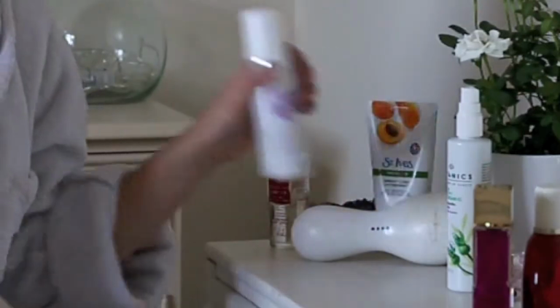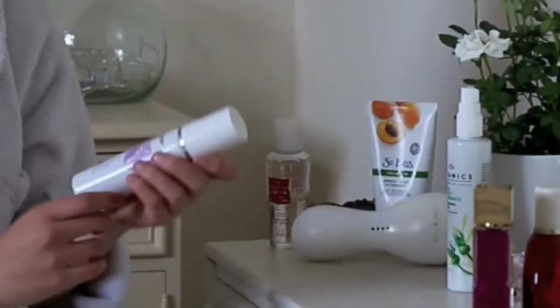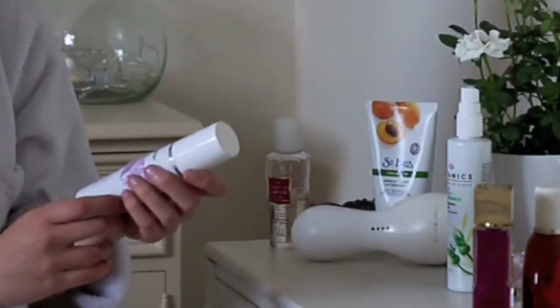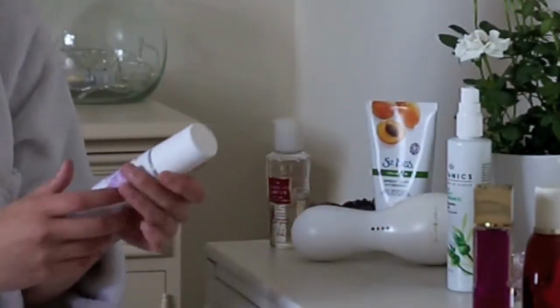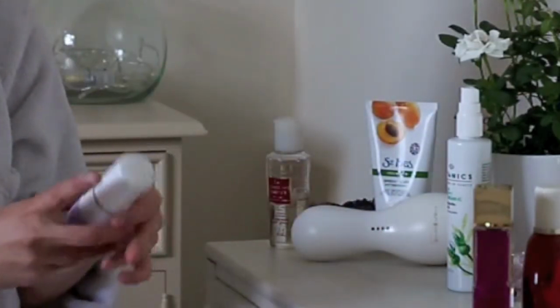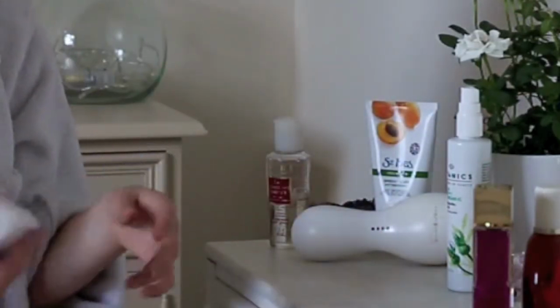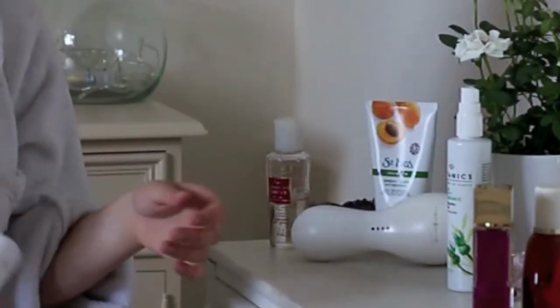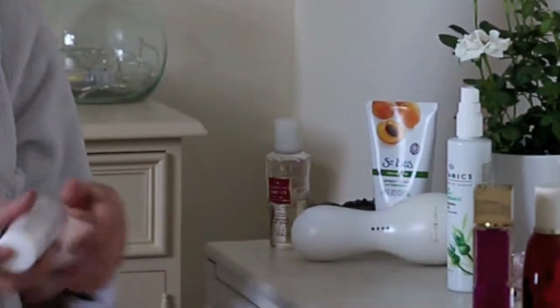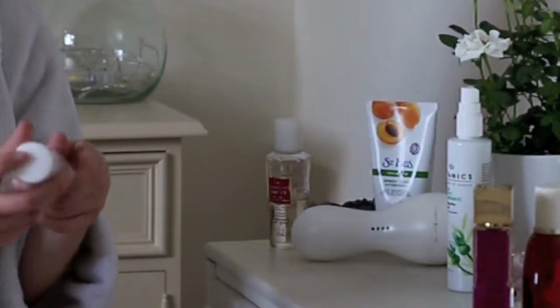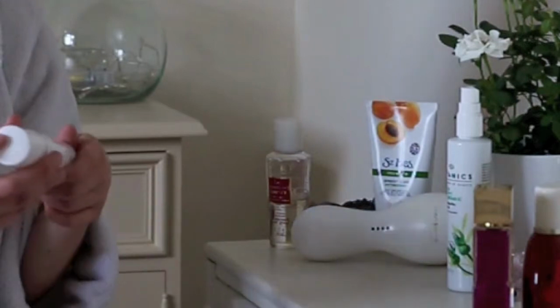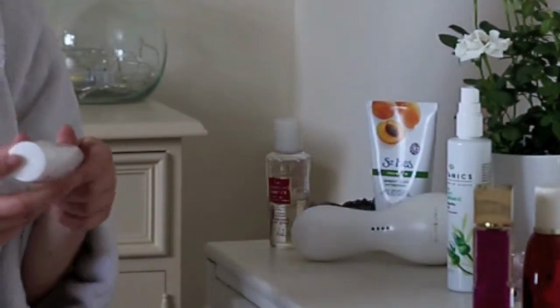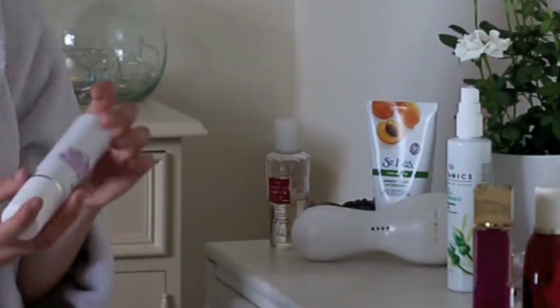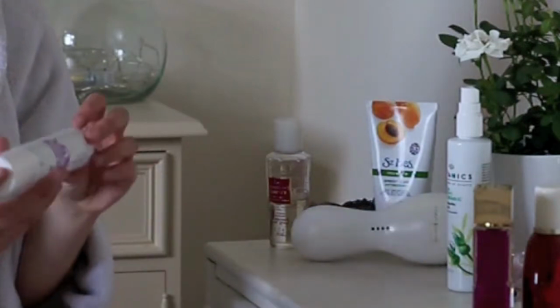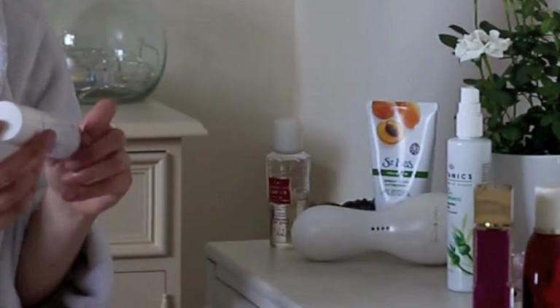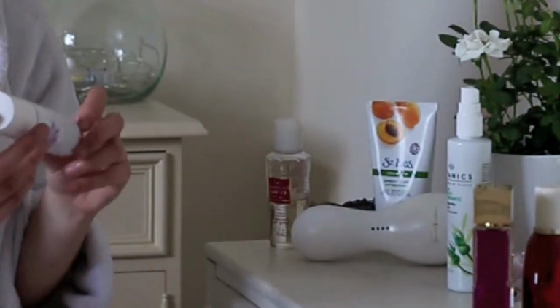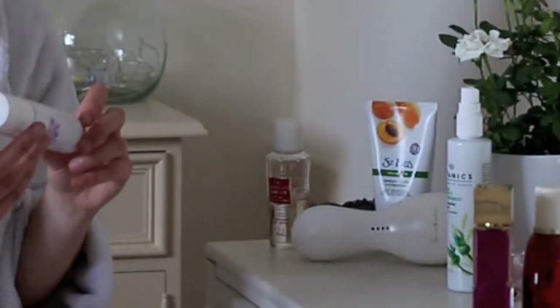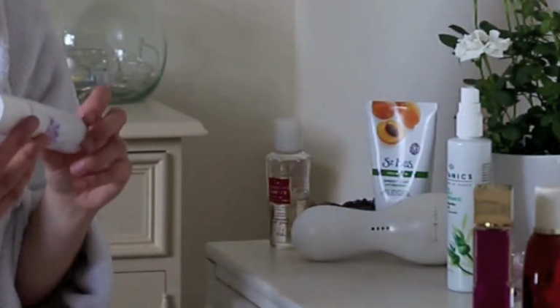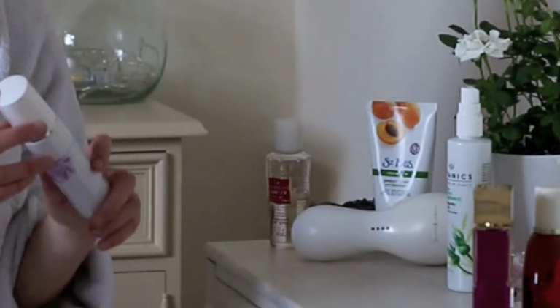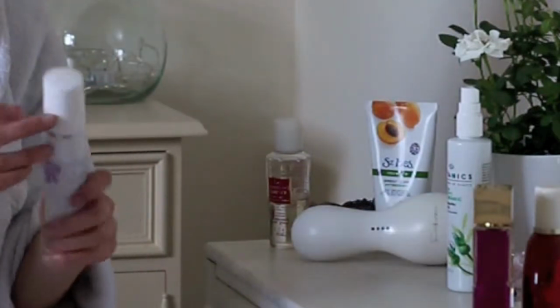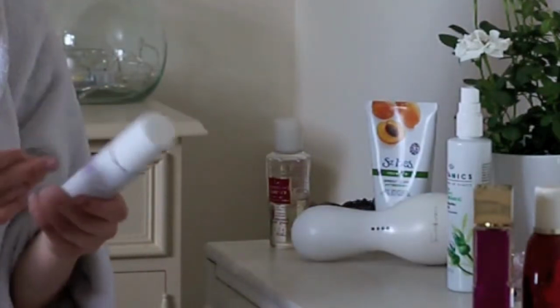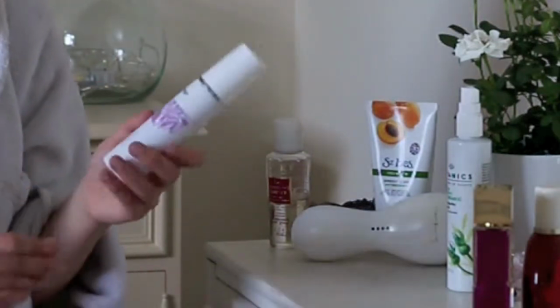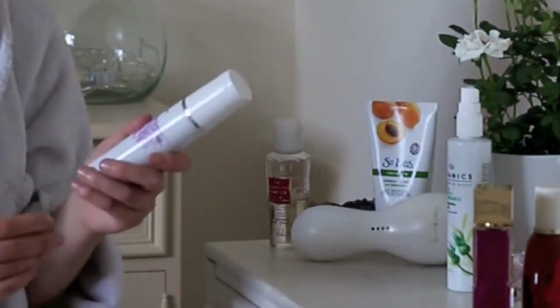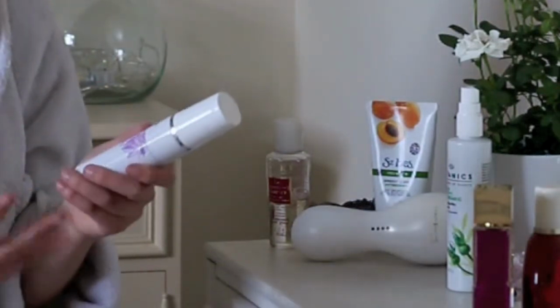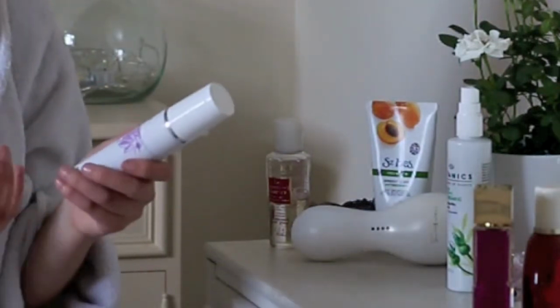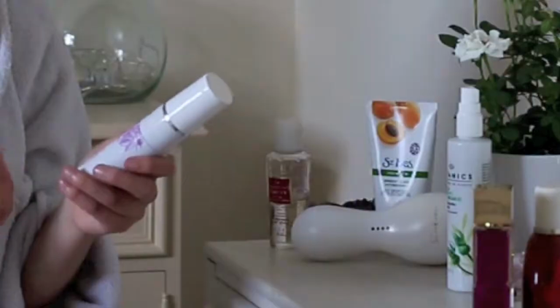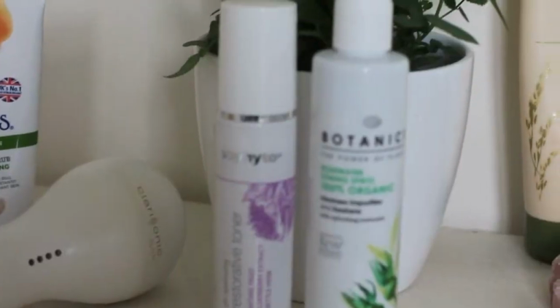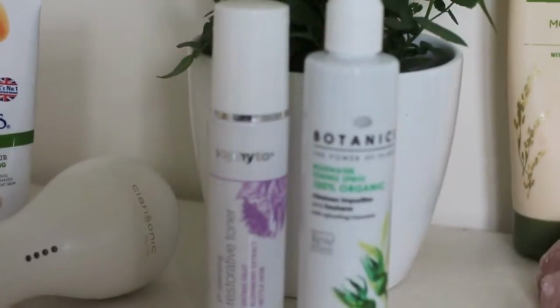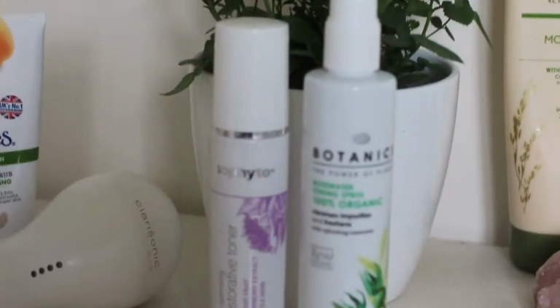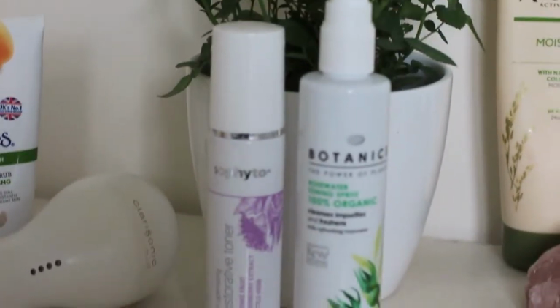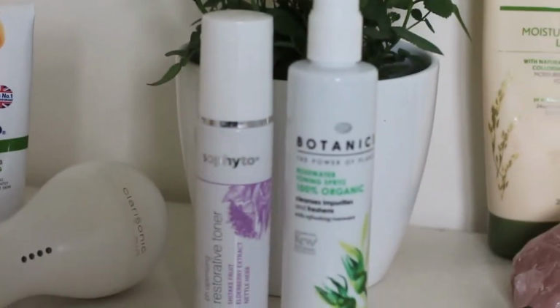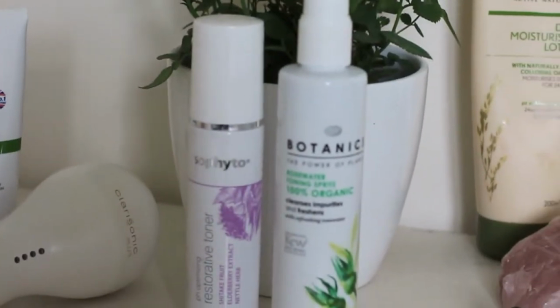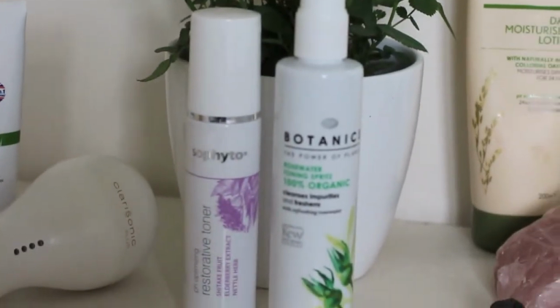This is the Sophito Restorative Toner, which feels amazing — it just really puts a bit of life back into your skin.